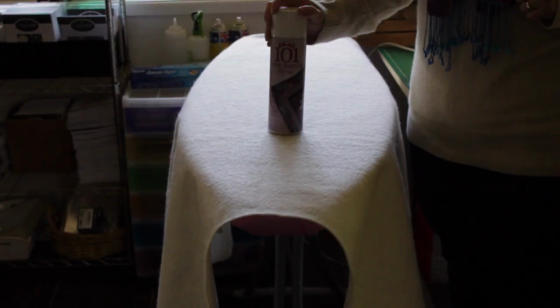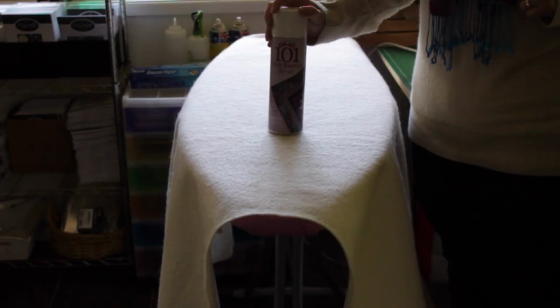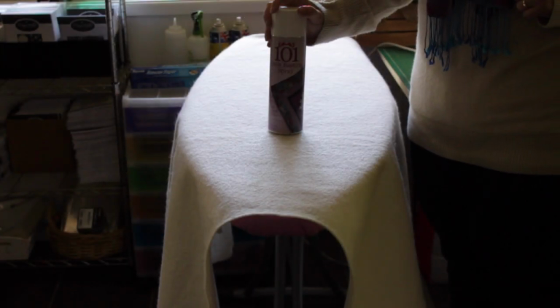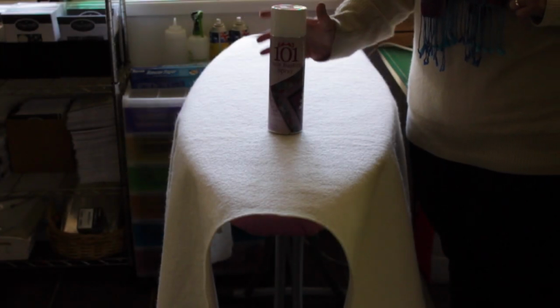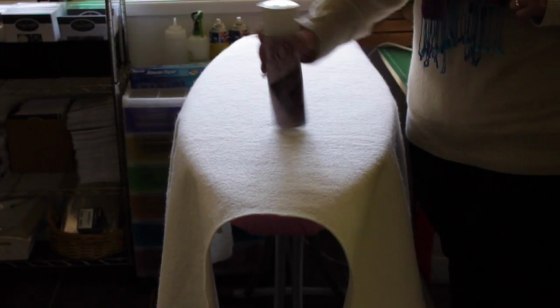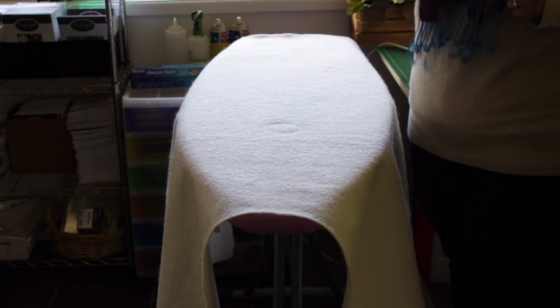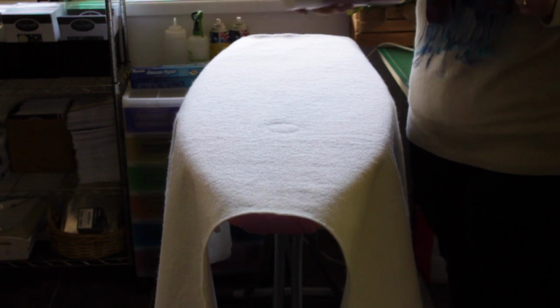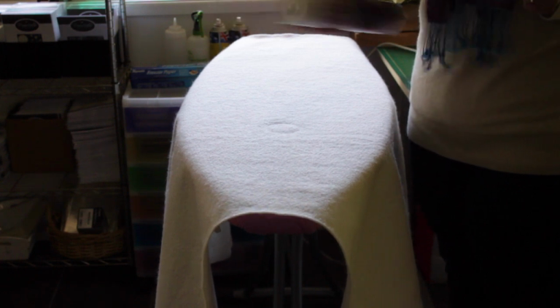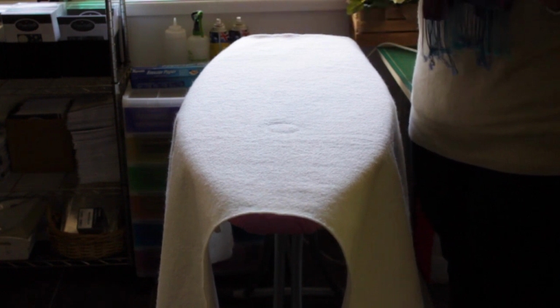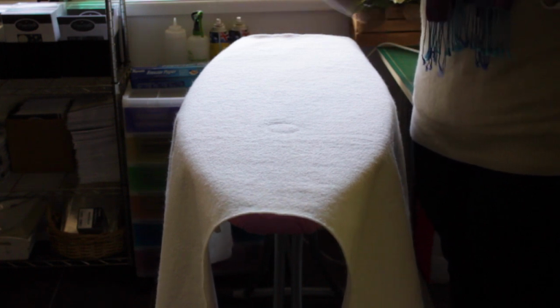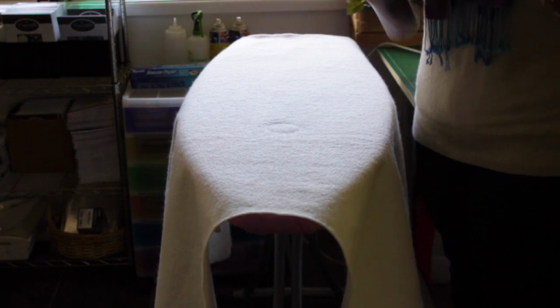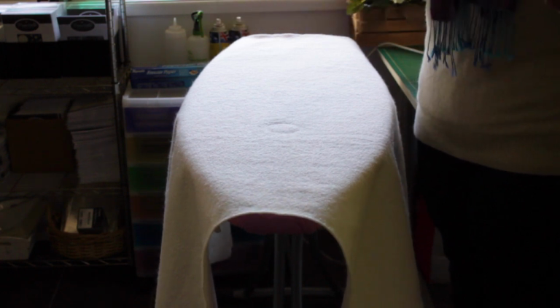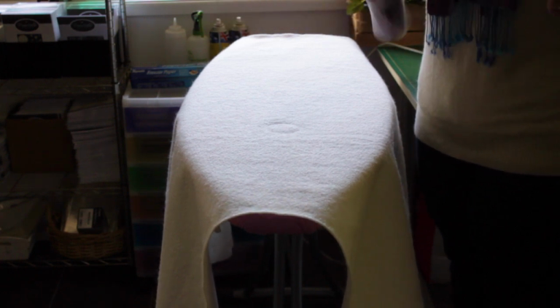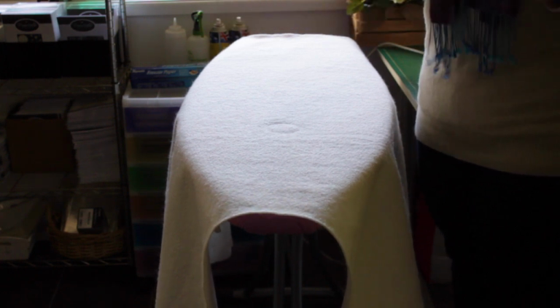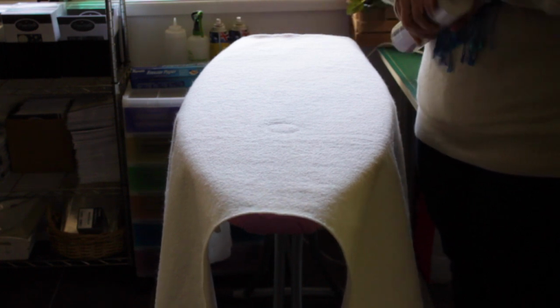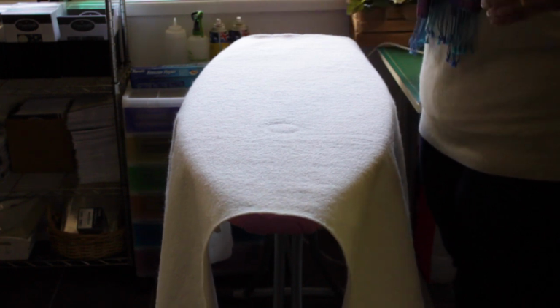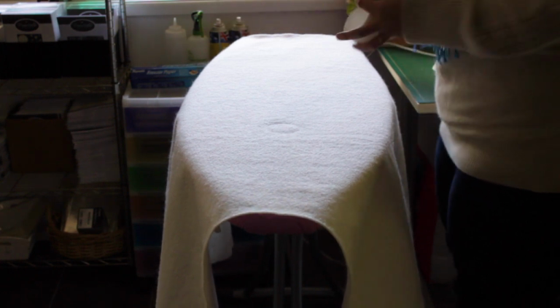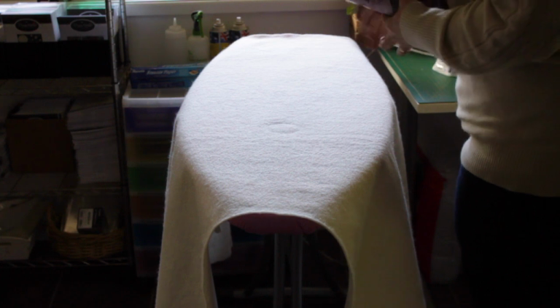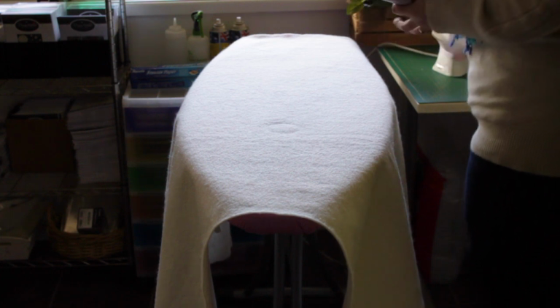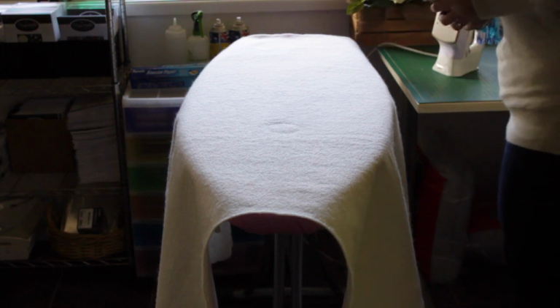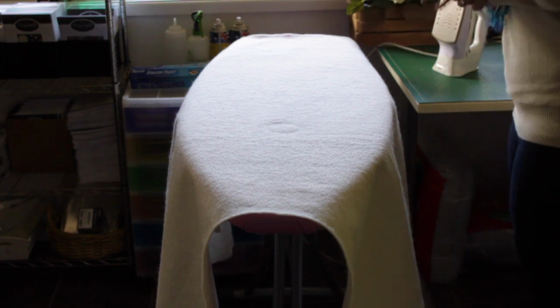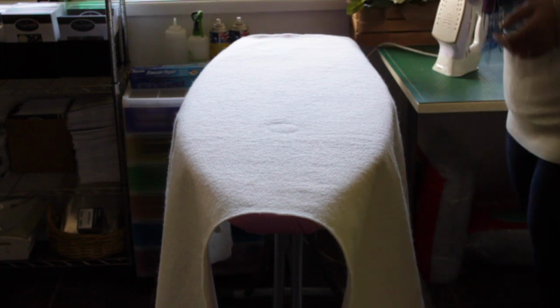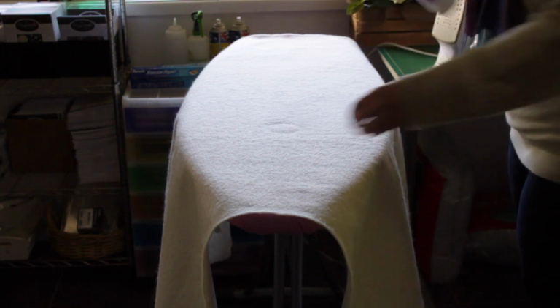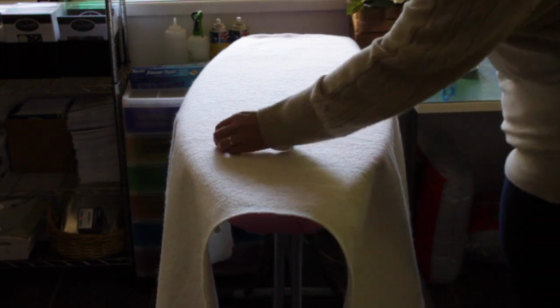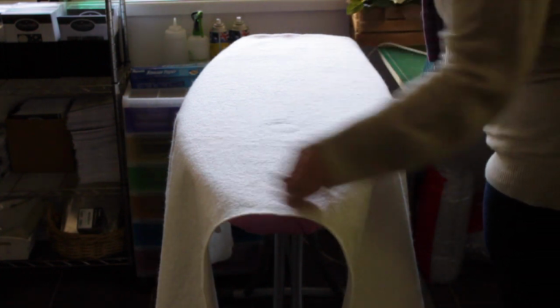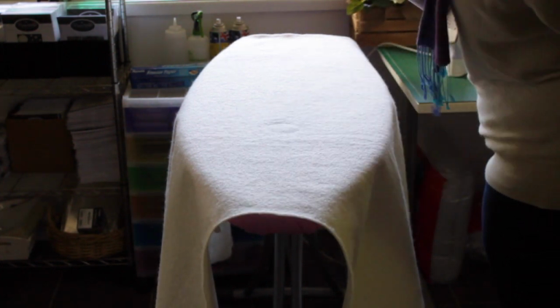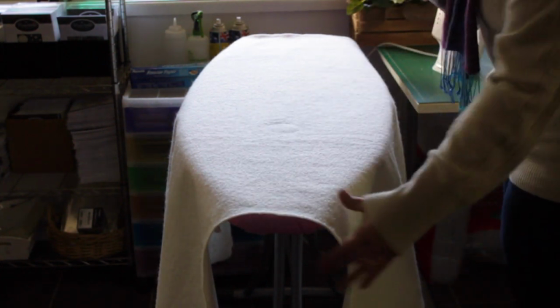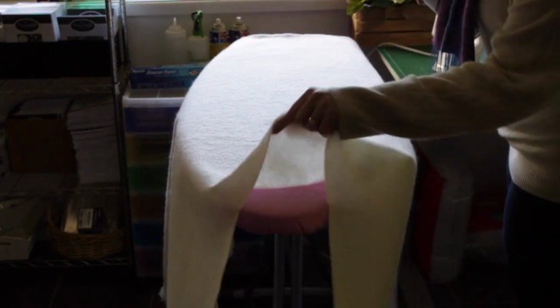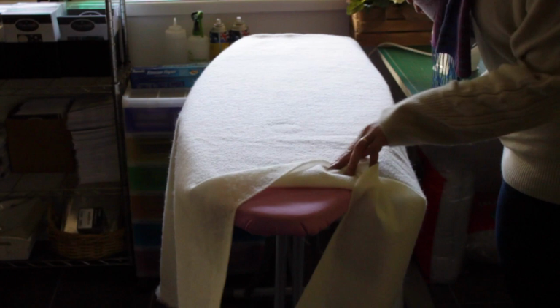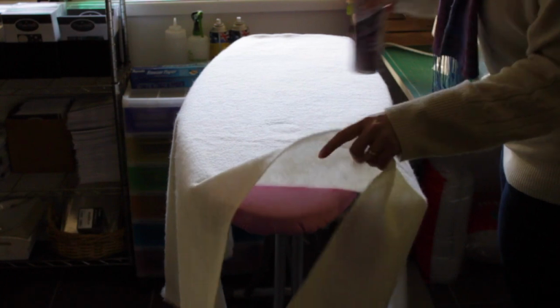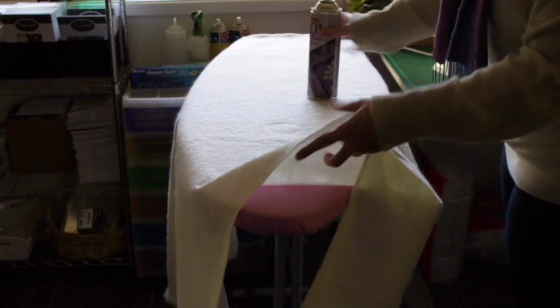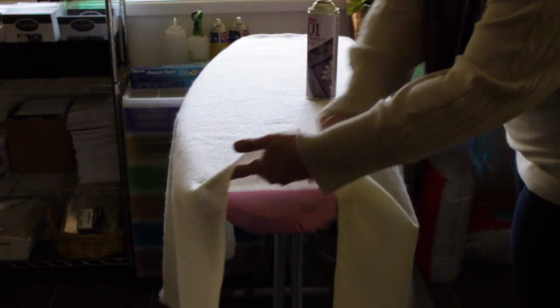Hi, my name is Paula Storm. Welcome to another Handy Quilter Sweet Sixteen Sunday. This week I wanted to show you how I baste my quilts — usually a bit bigger than this — but this is how I baste a quilt on my ironing board.